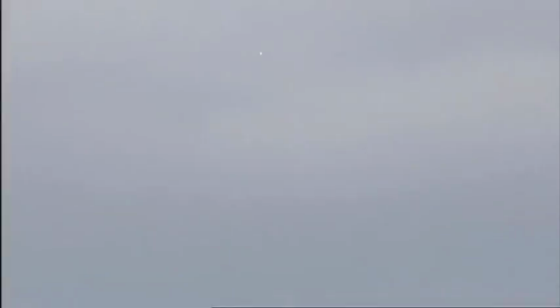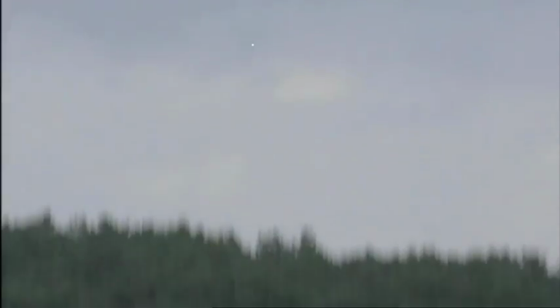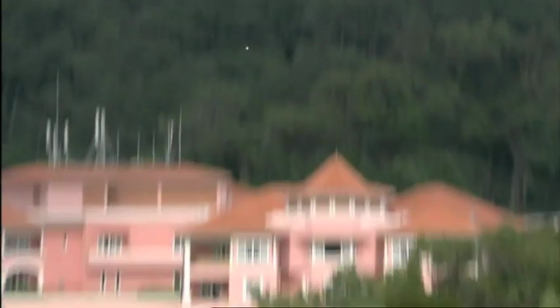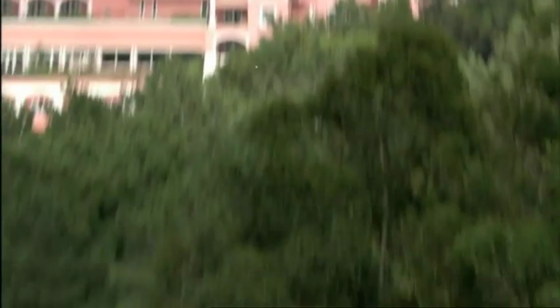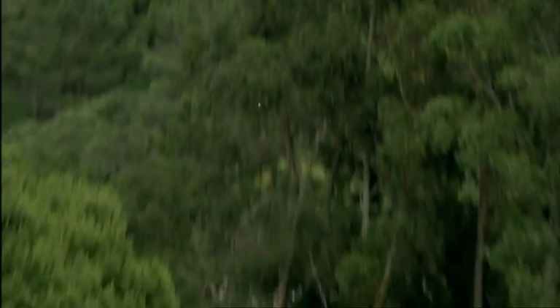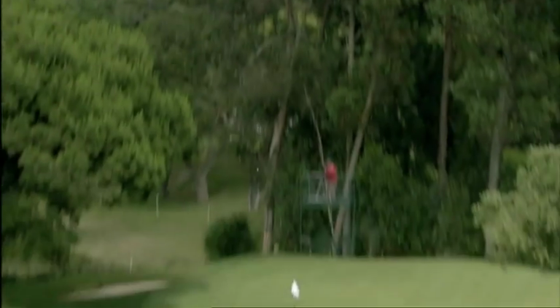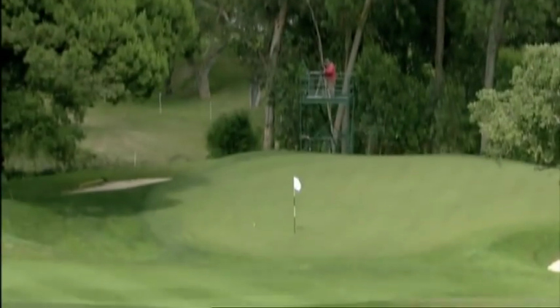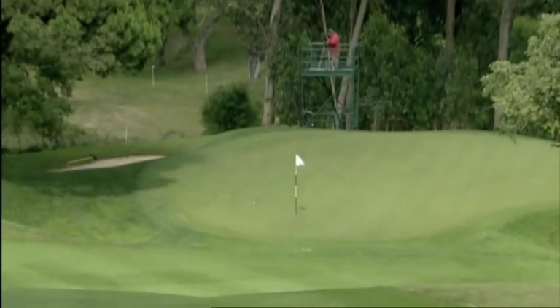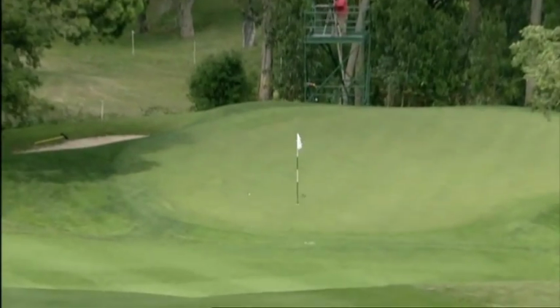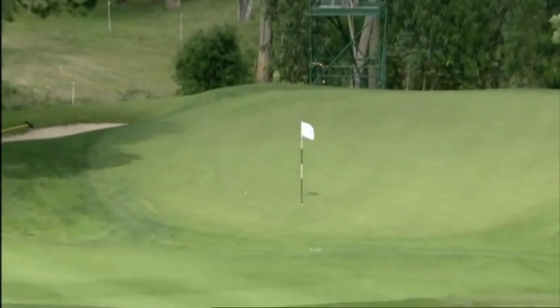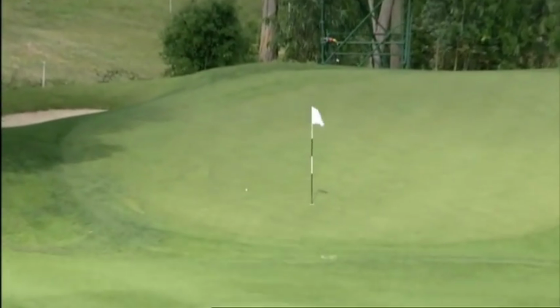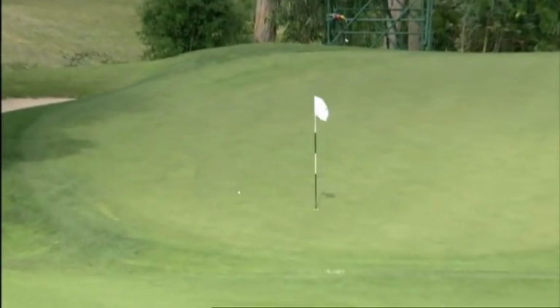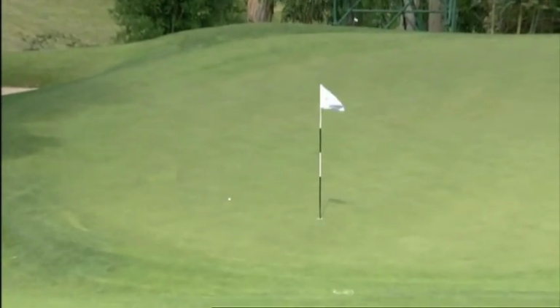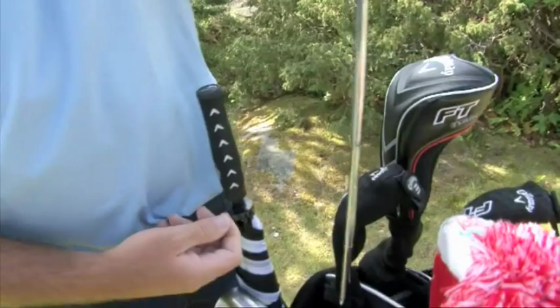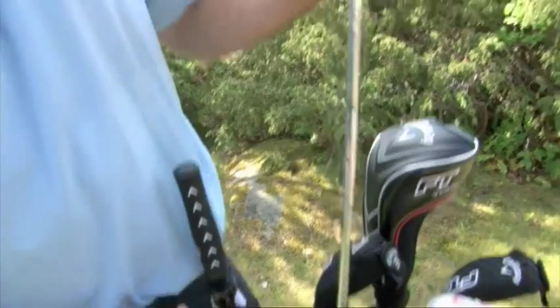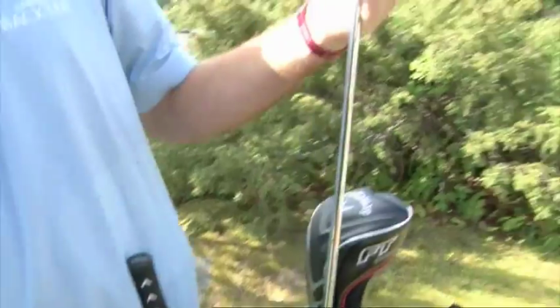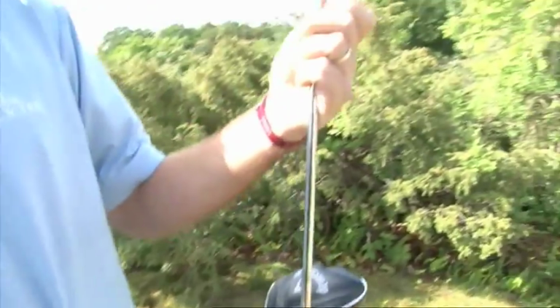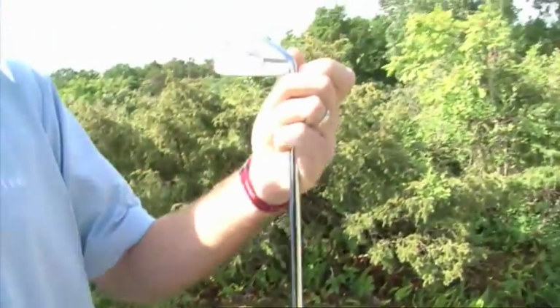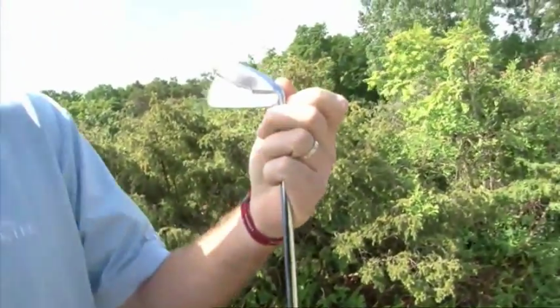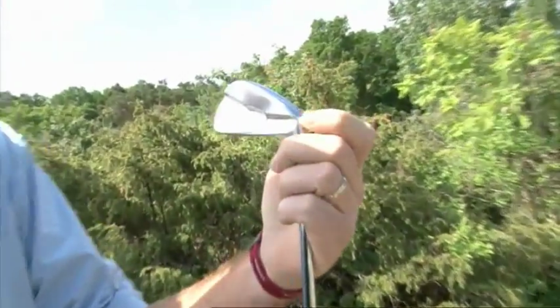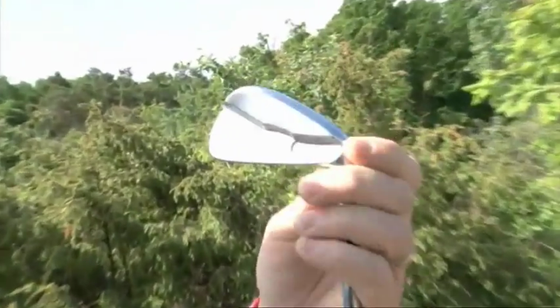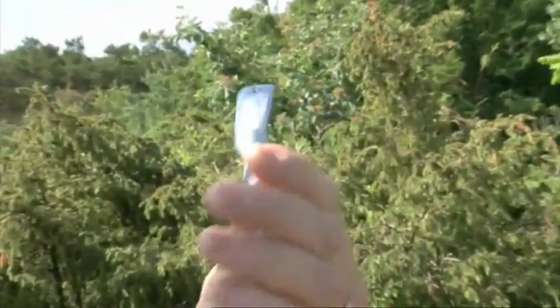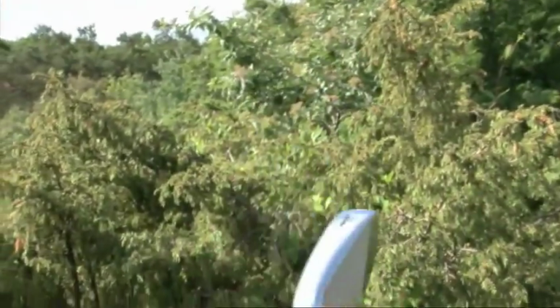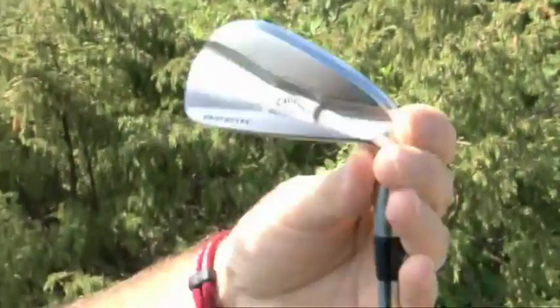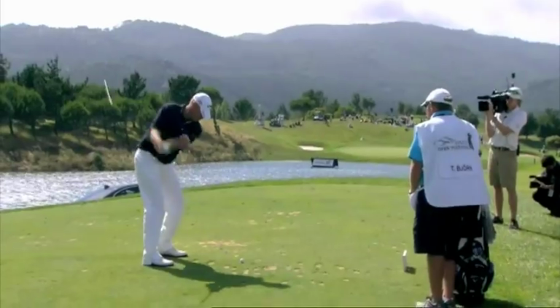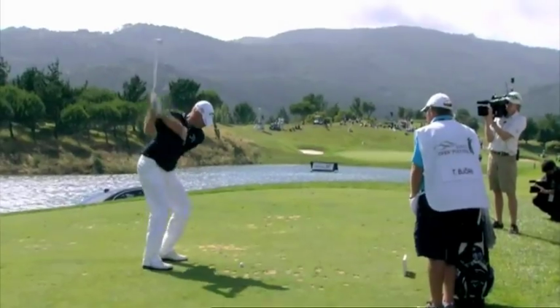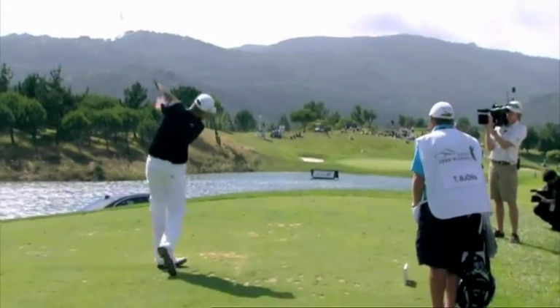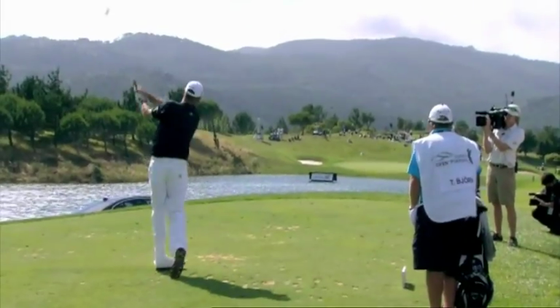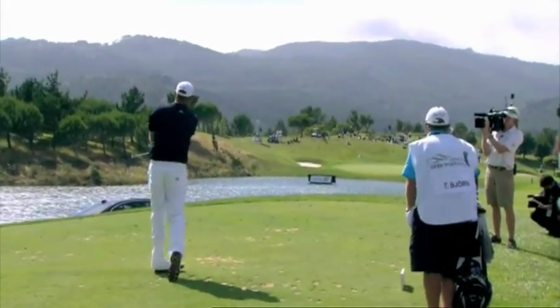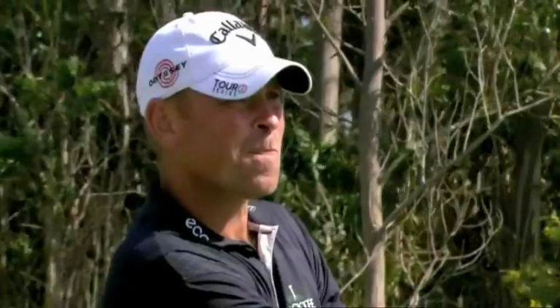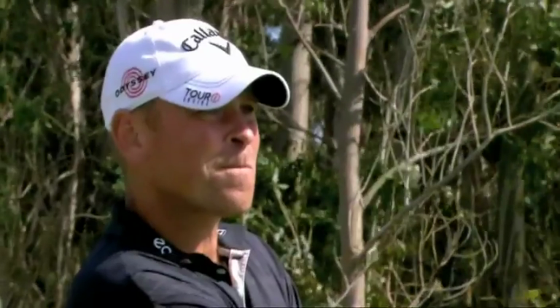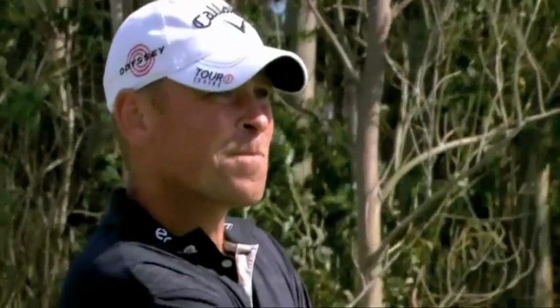Then we move into the irons. These irons have been in the bag for quite a while — the Callaway prototypes. They've been around for a few years now.